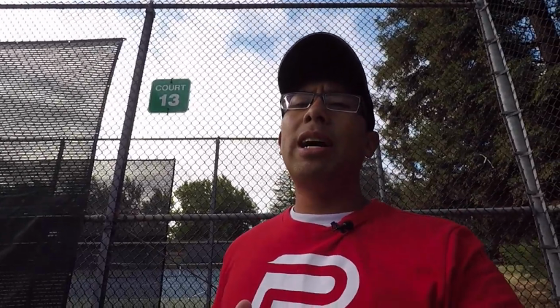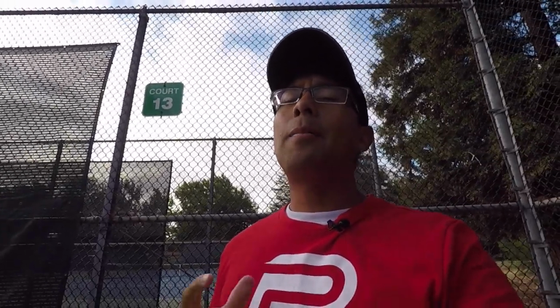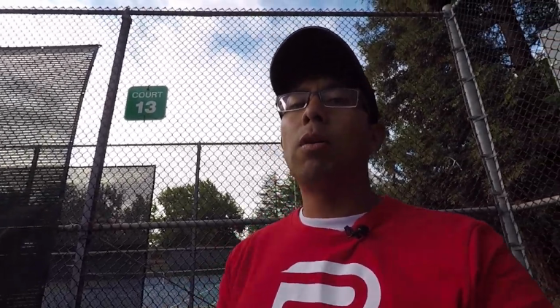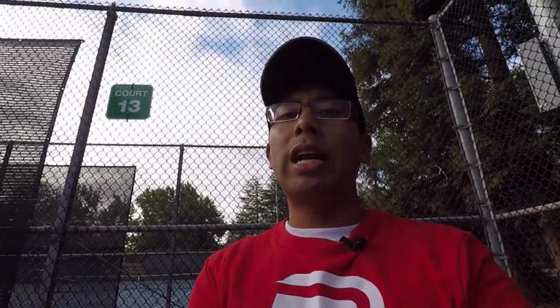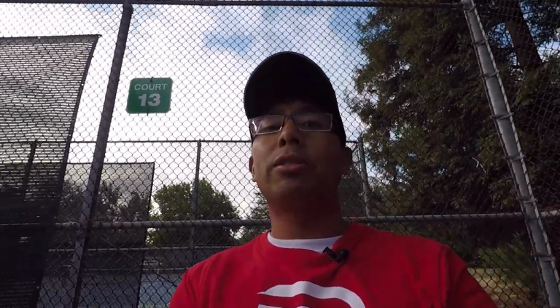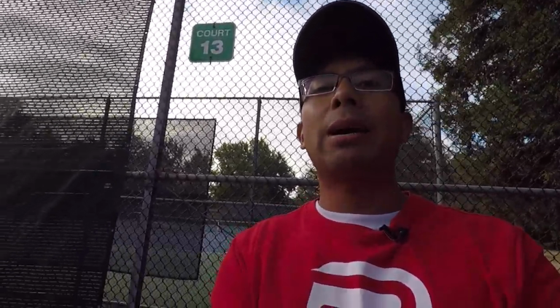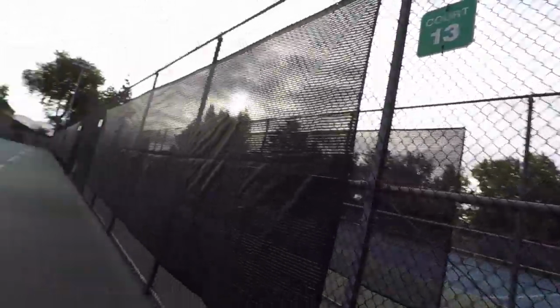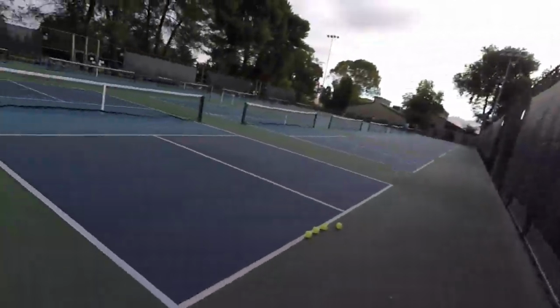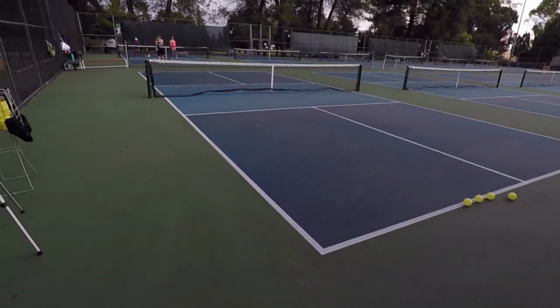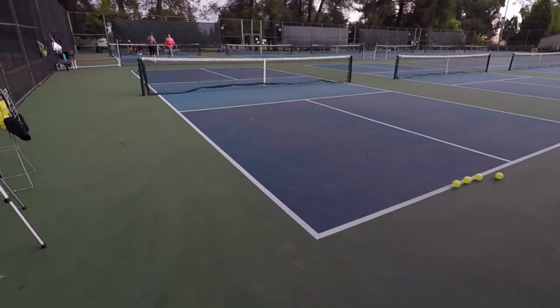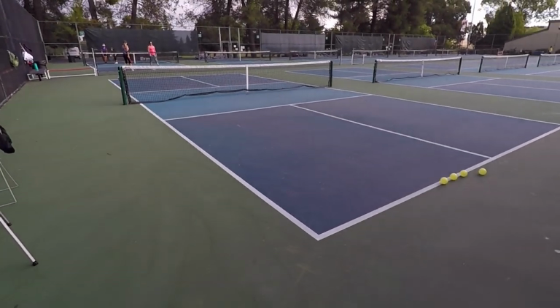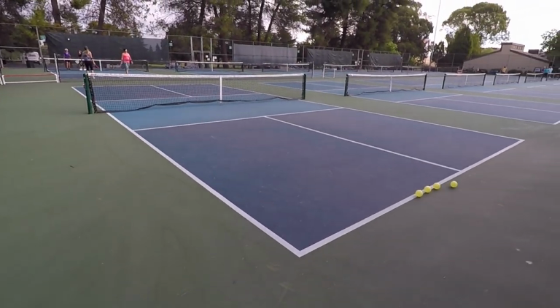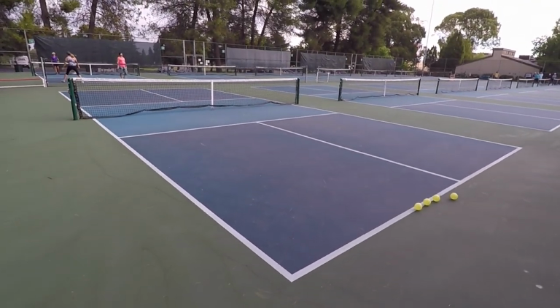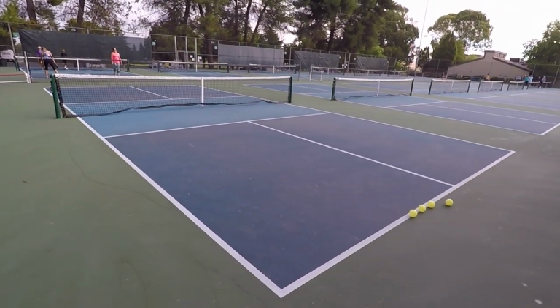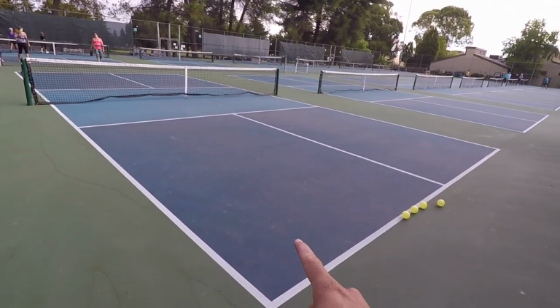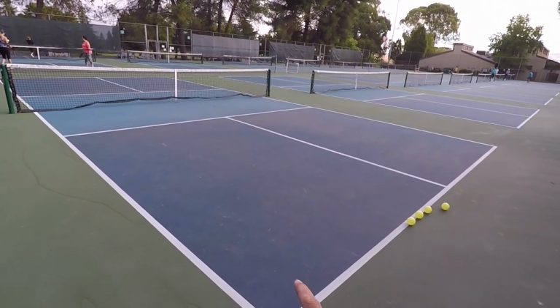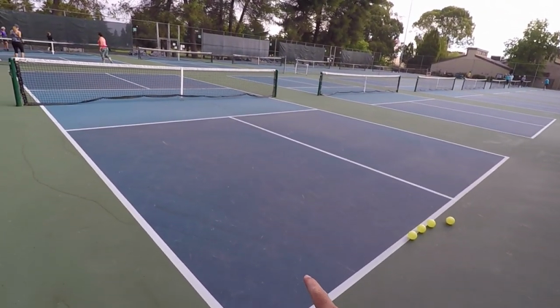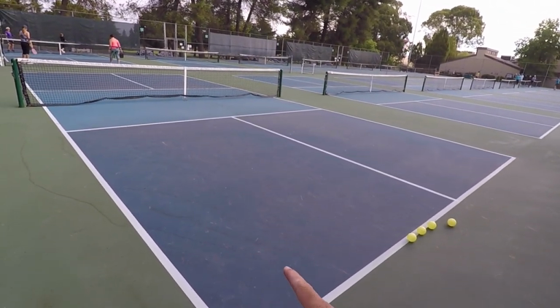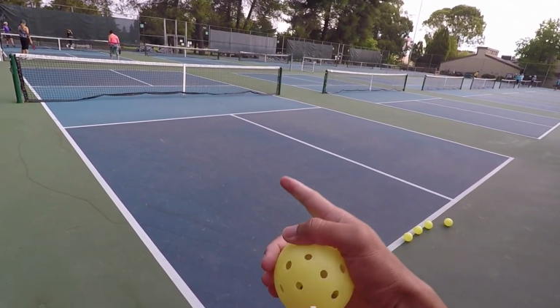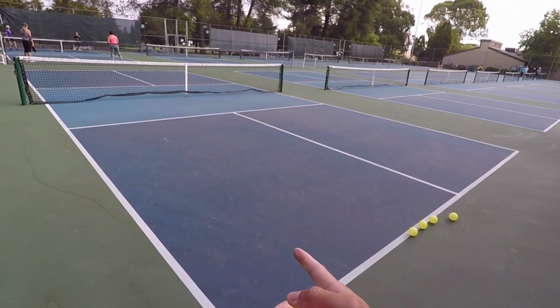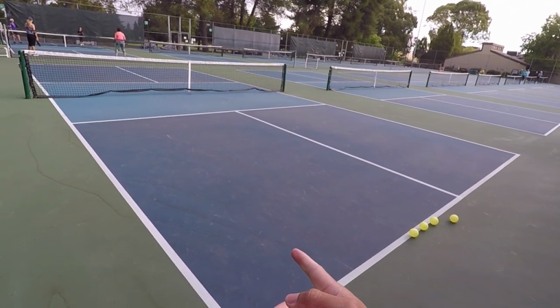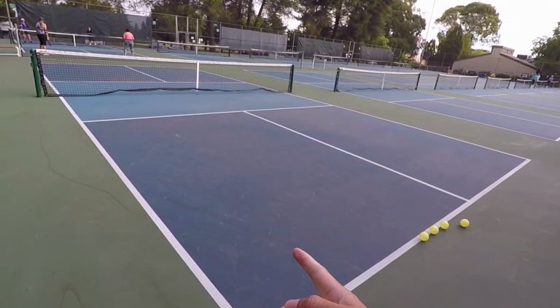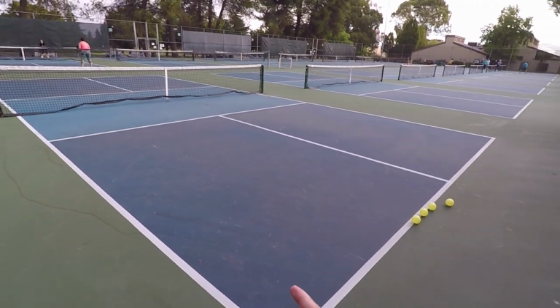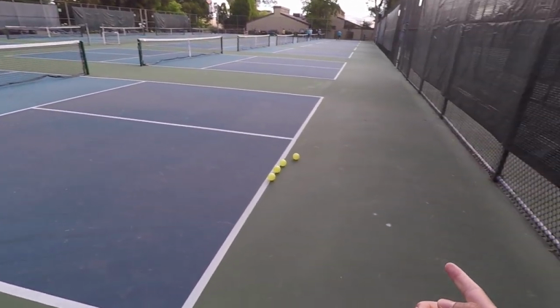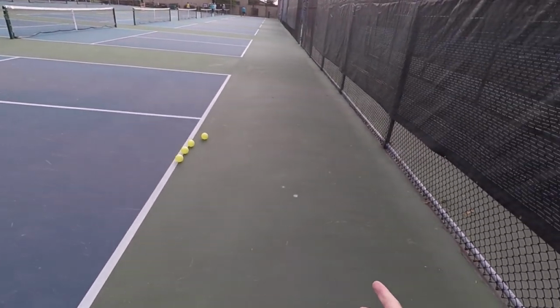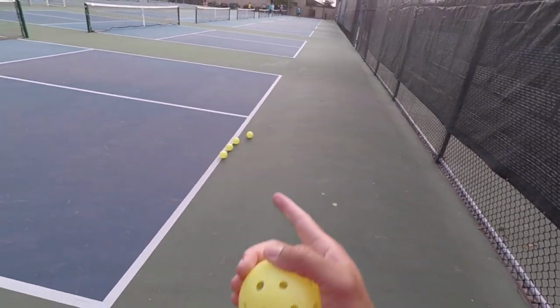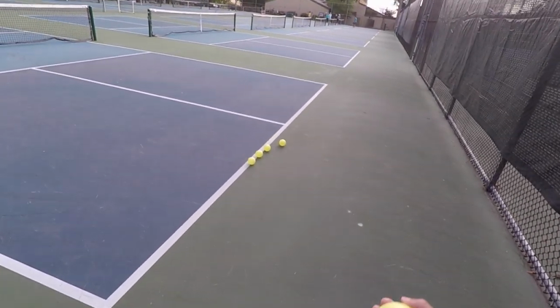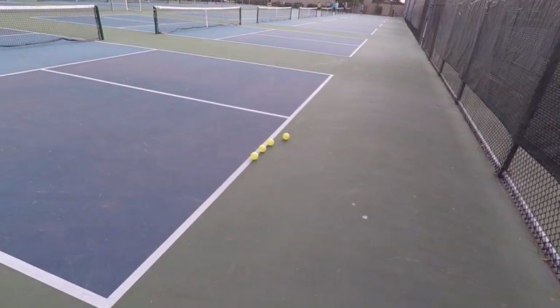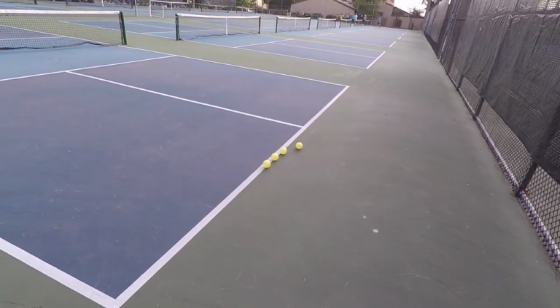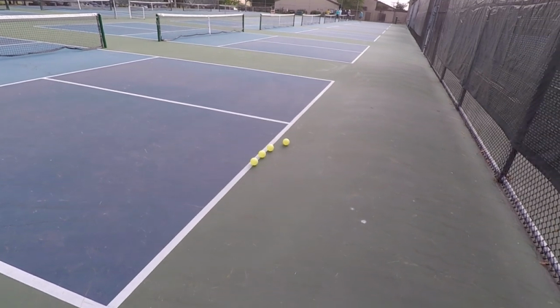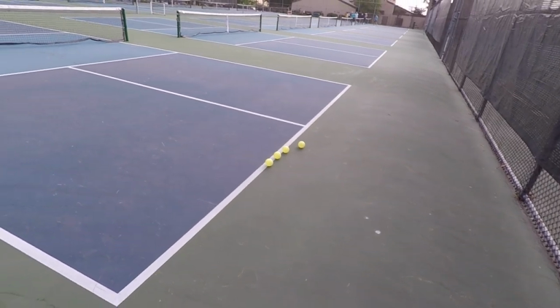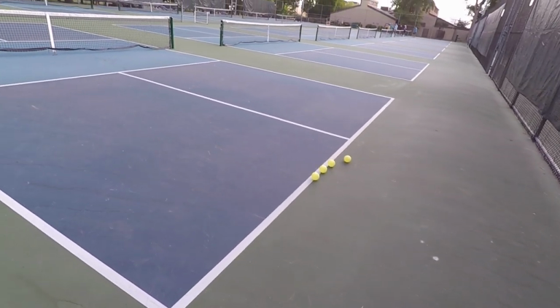Here I am at a pickleball court. Let me turn the camera around. As you can see, we have the blue which would be considered in the court, and then we have the green which would be considered outside of the court.